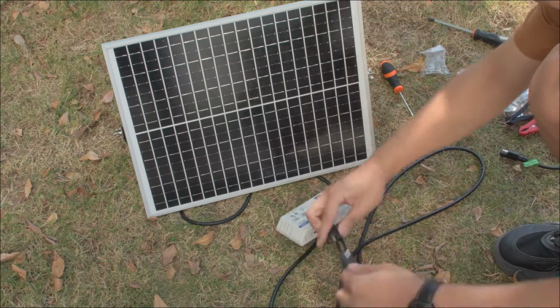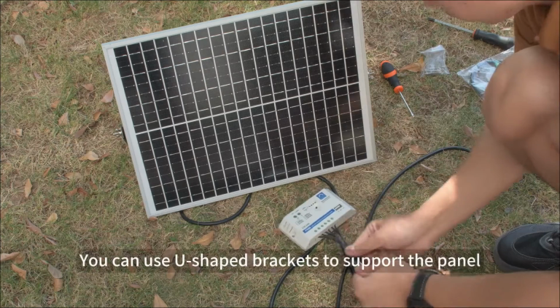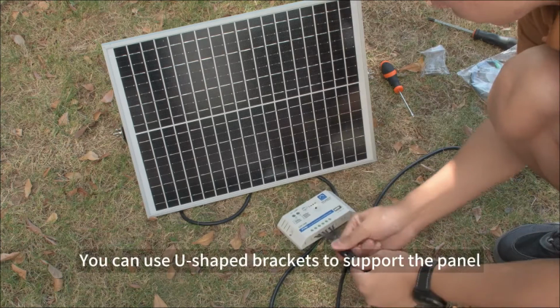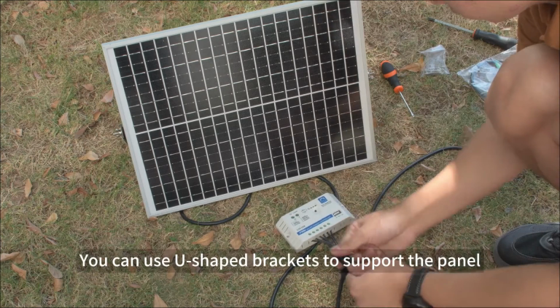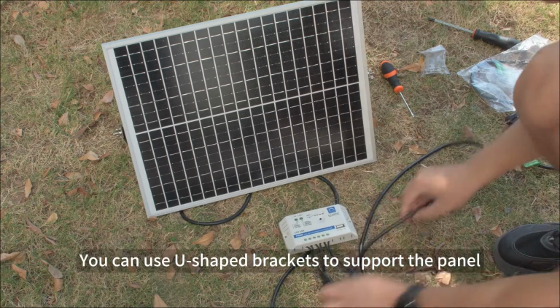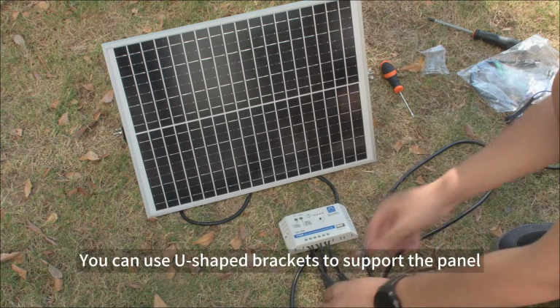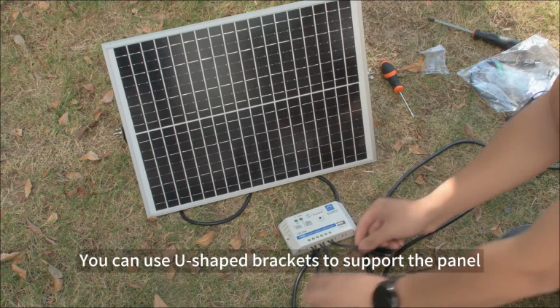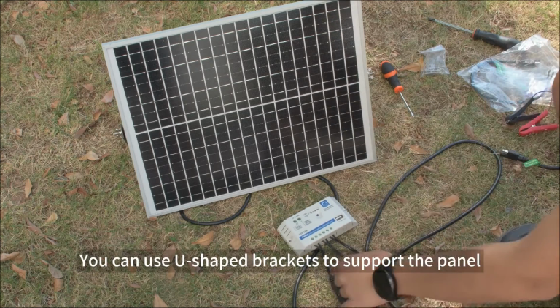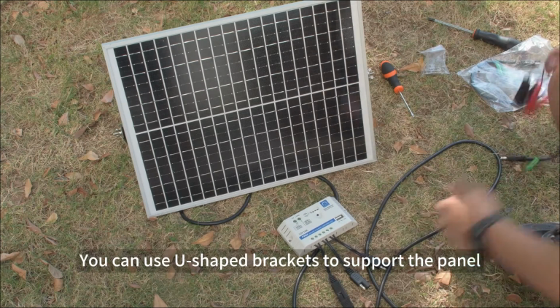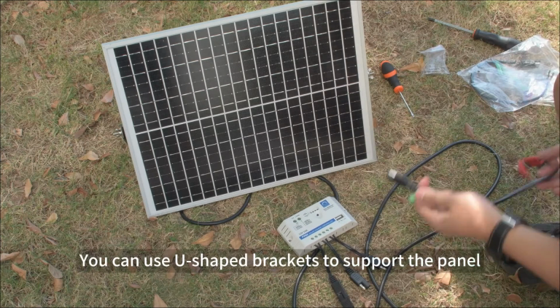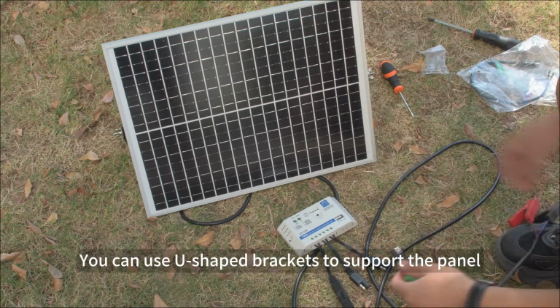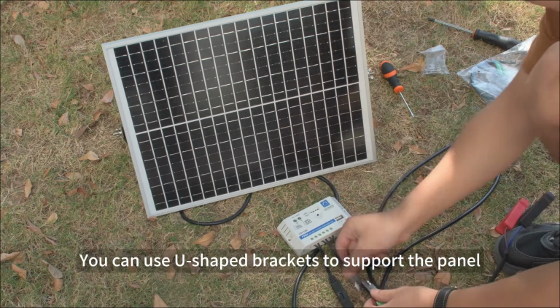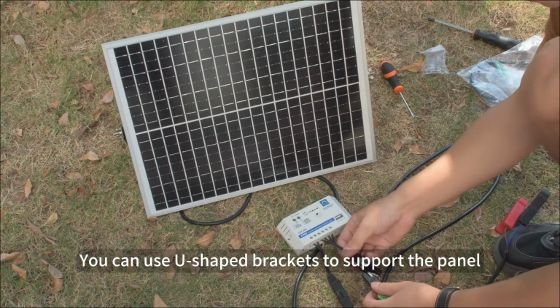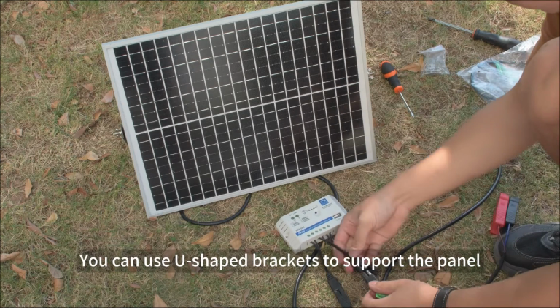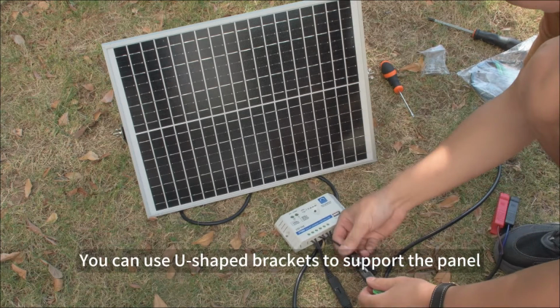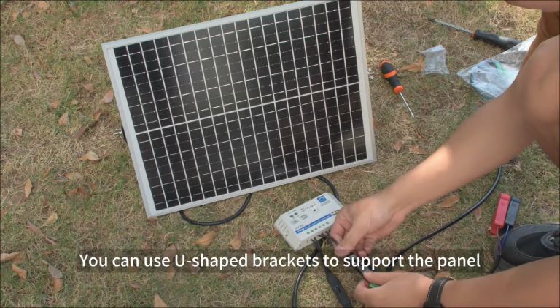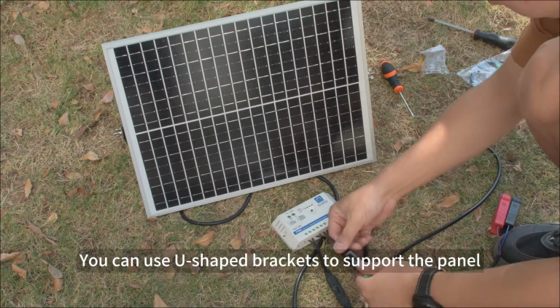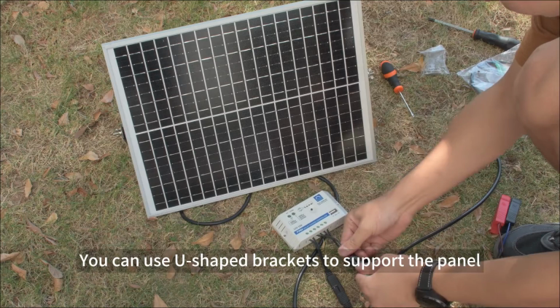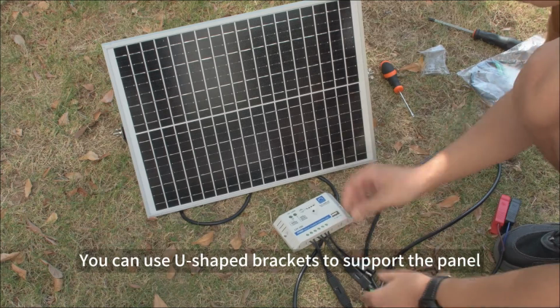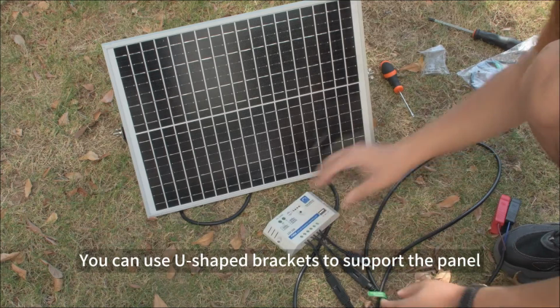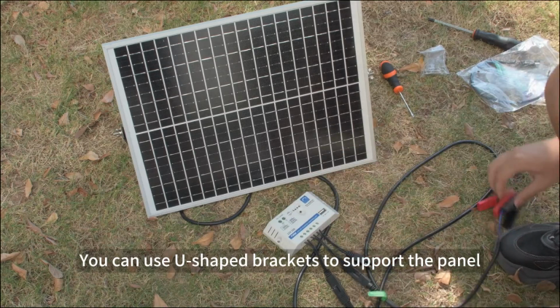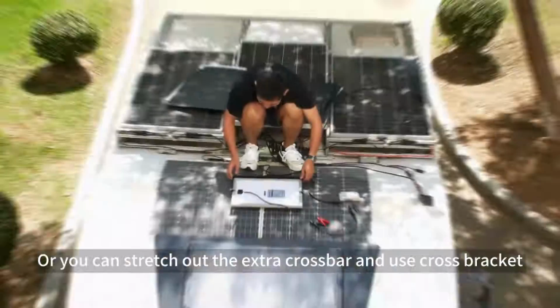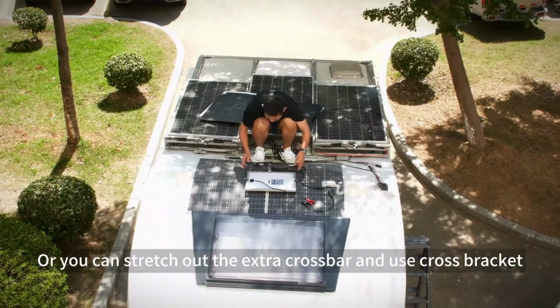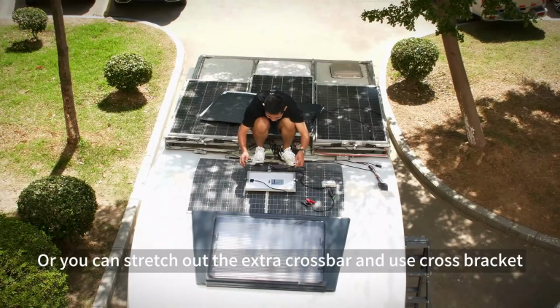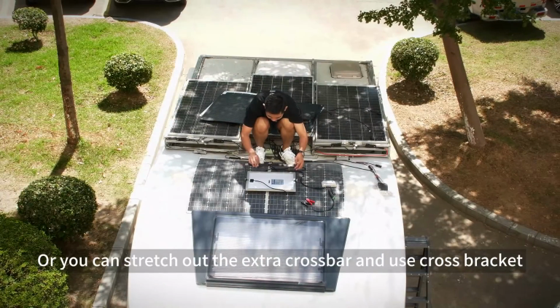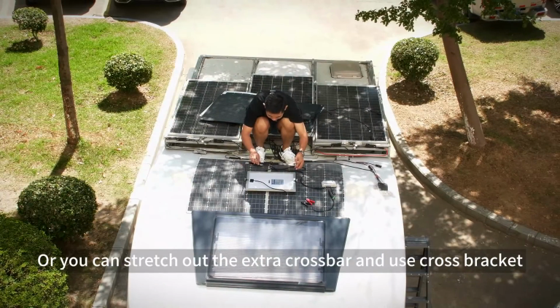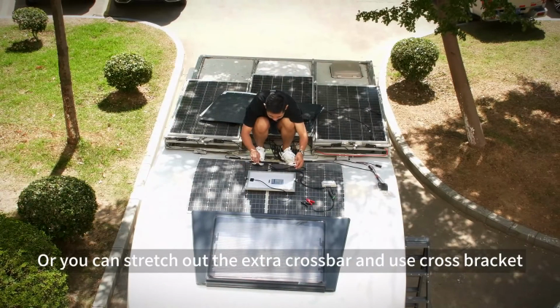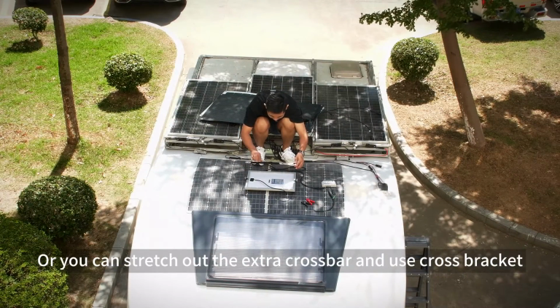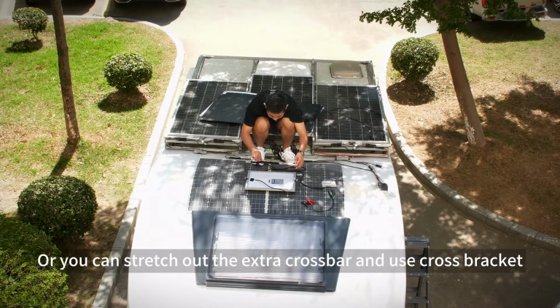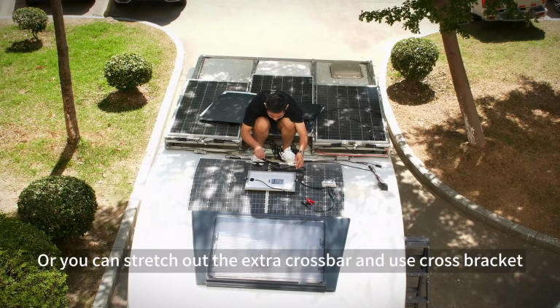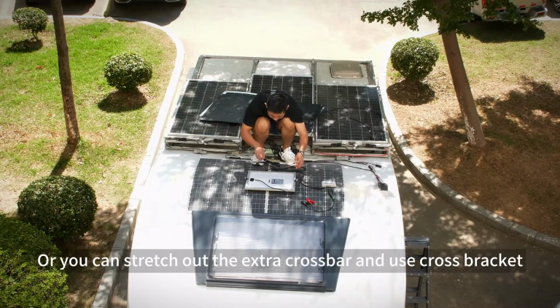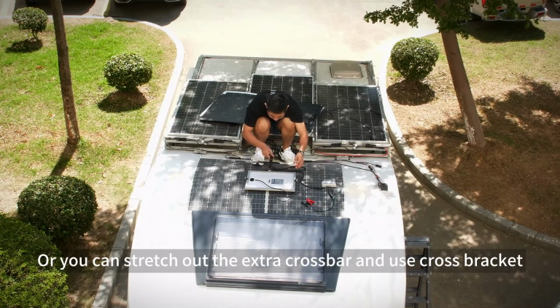You can use U-shaped brackets to support the panel, or you can stretch out the extra crossbar and use a cross bracket.